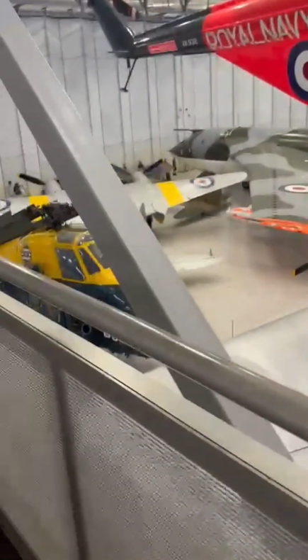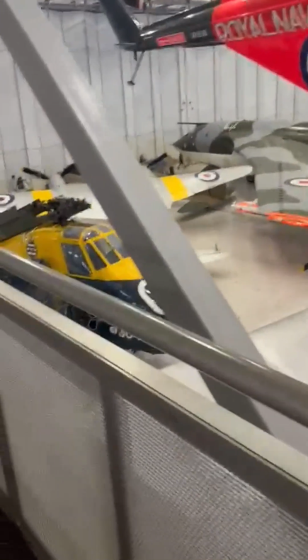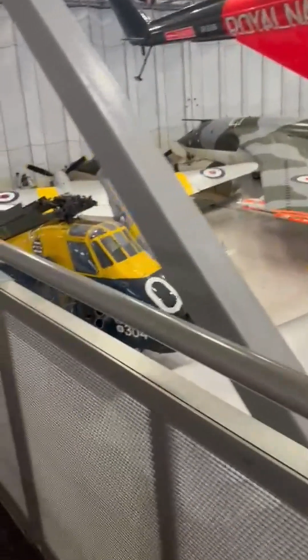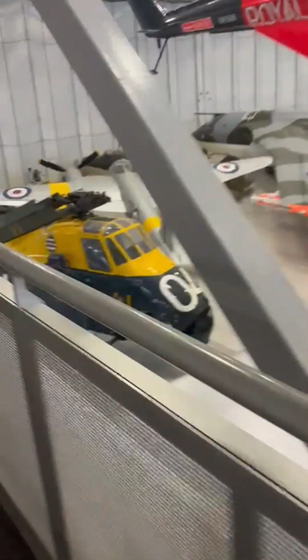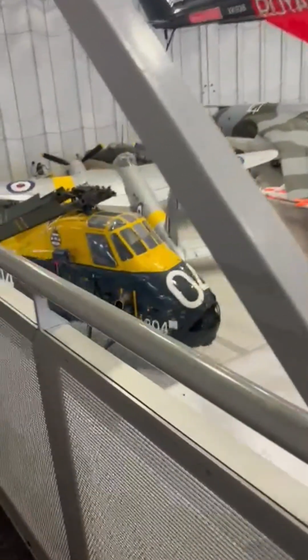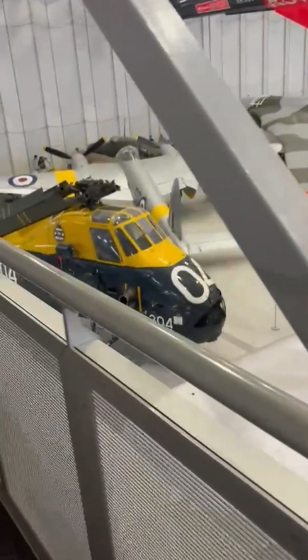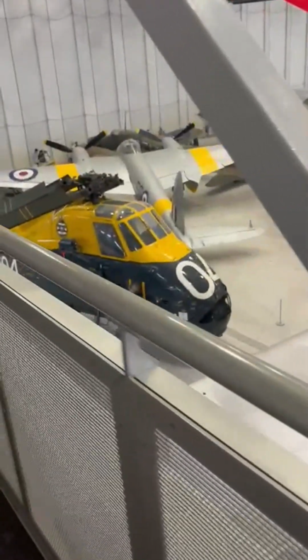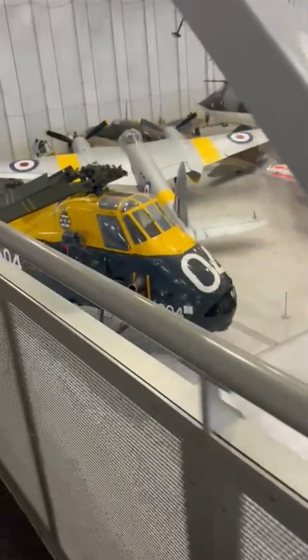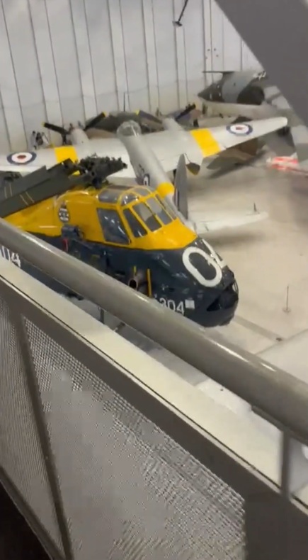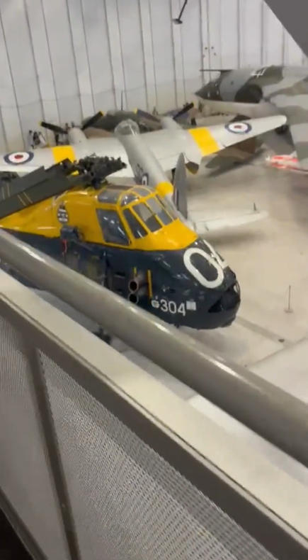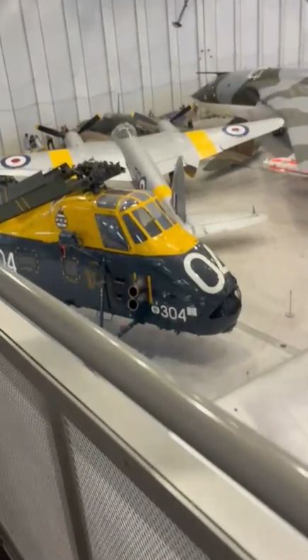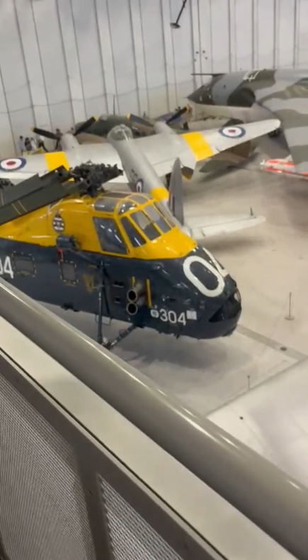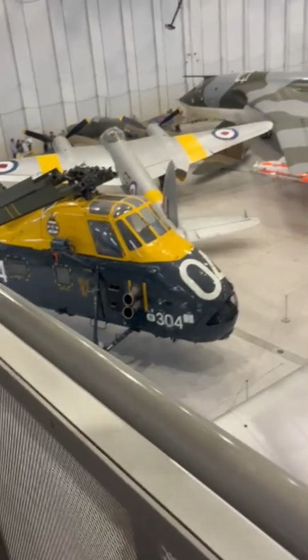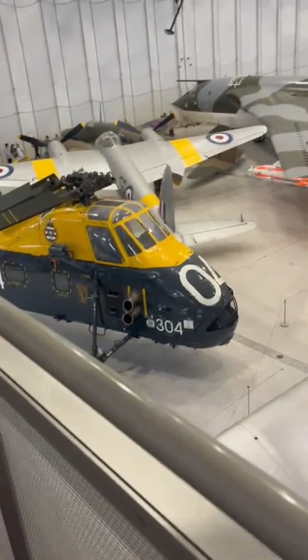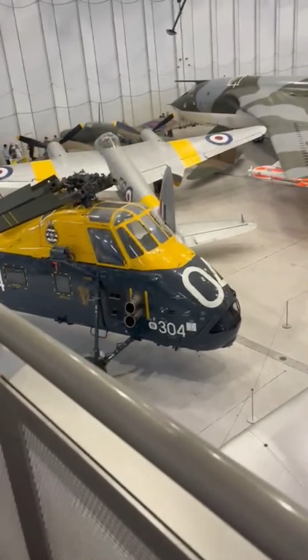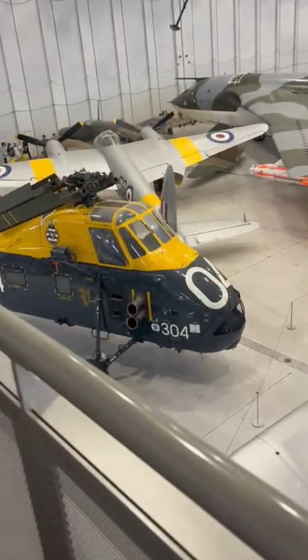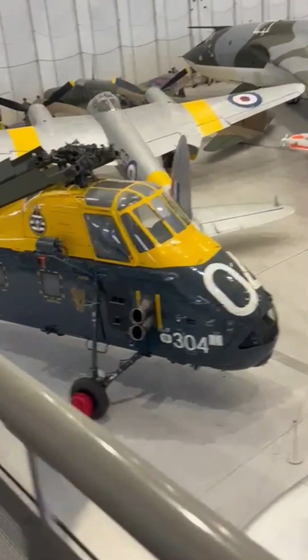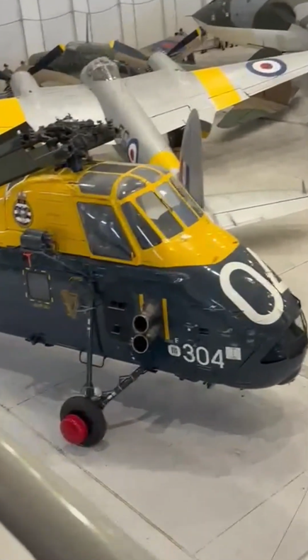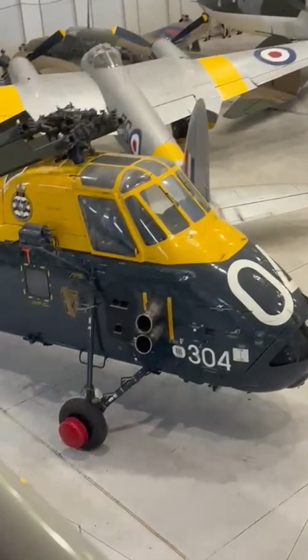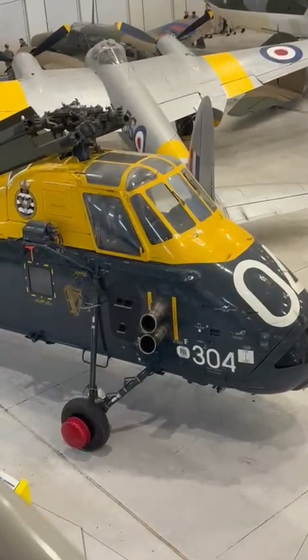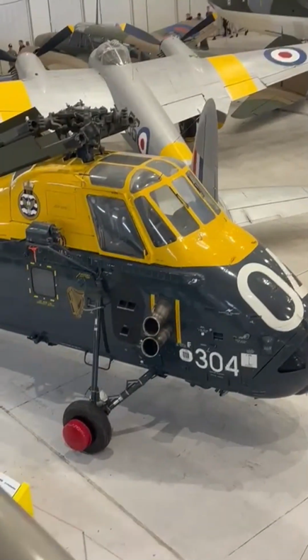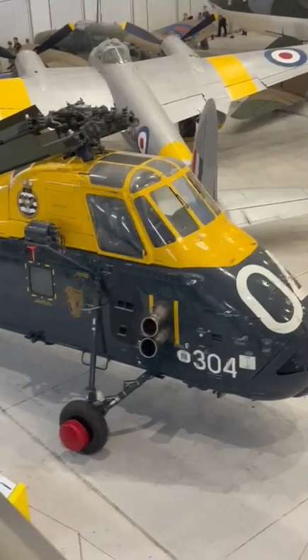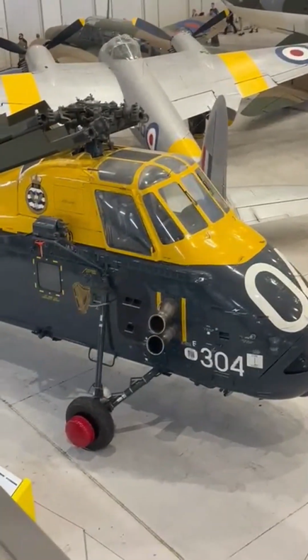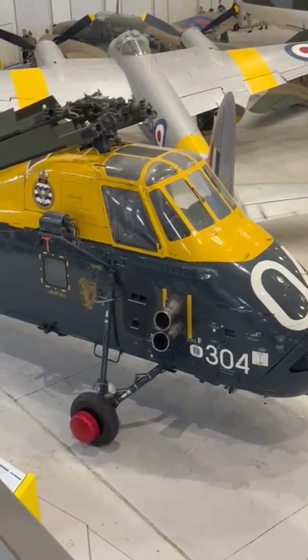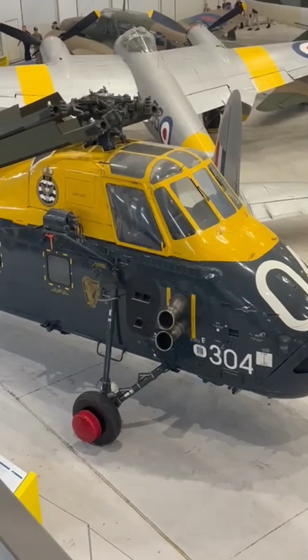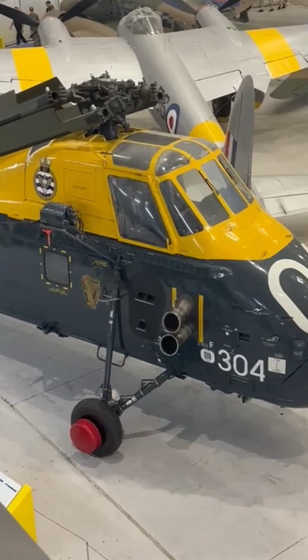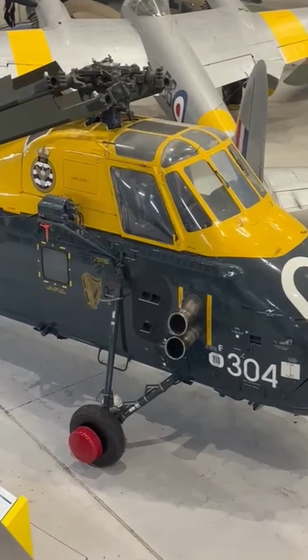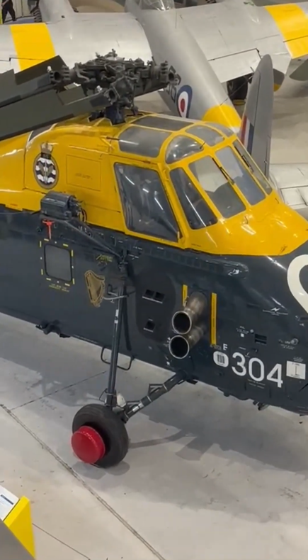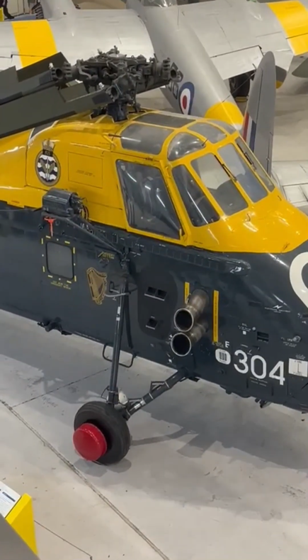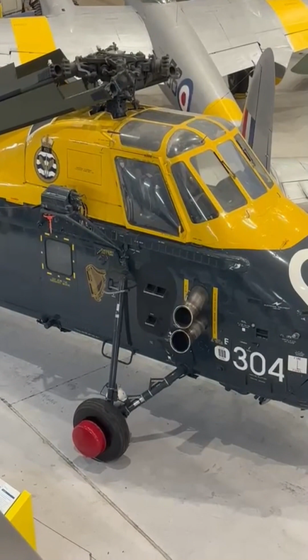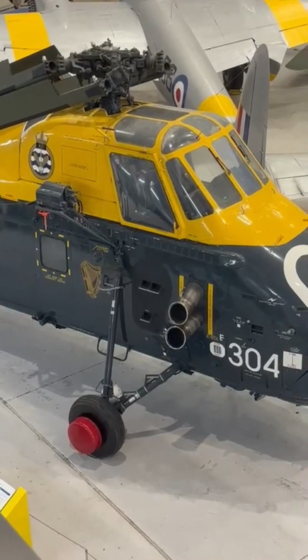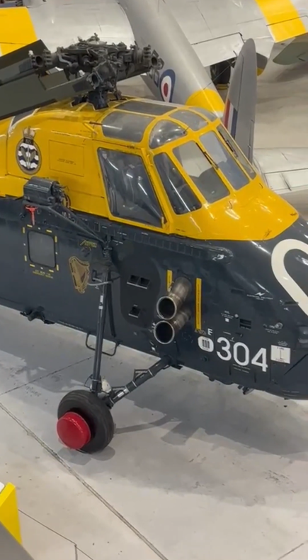That simple change trimmed weight, sharpened response, and gave pilots the kind of surplus power that makes deck landings in rough seas feel almost routine.